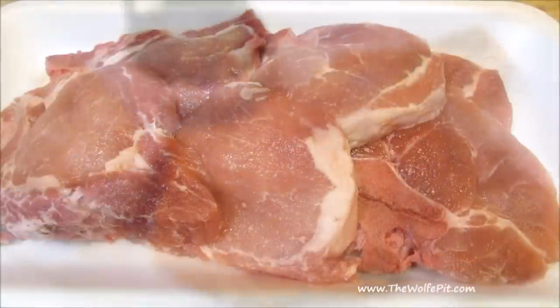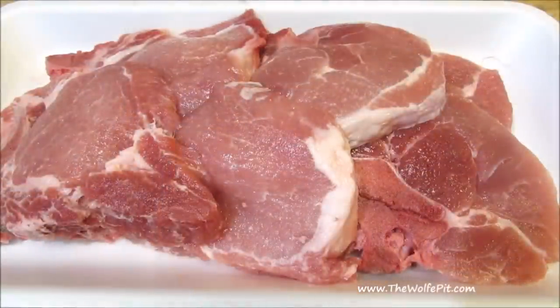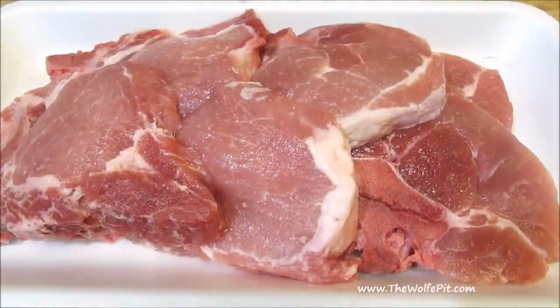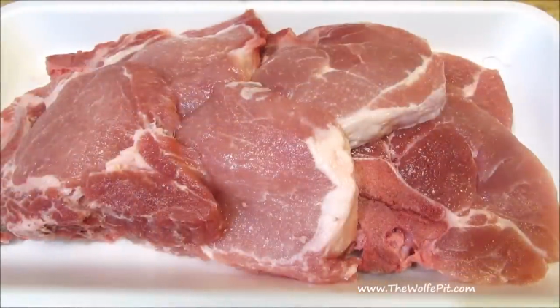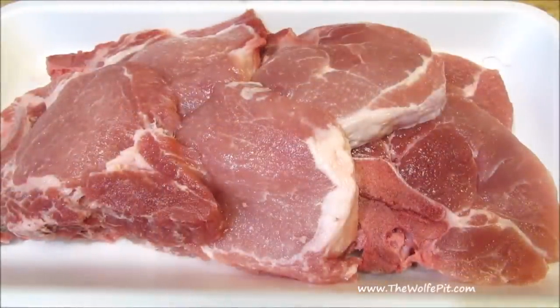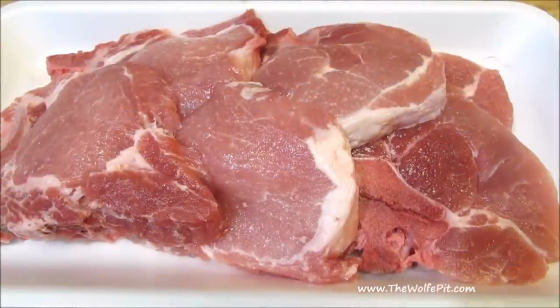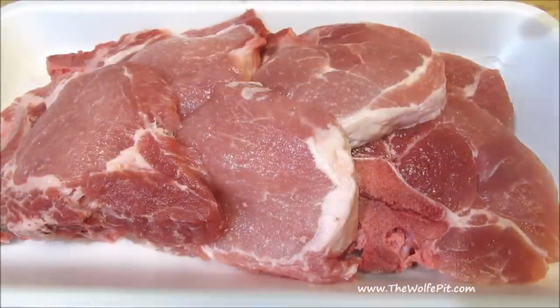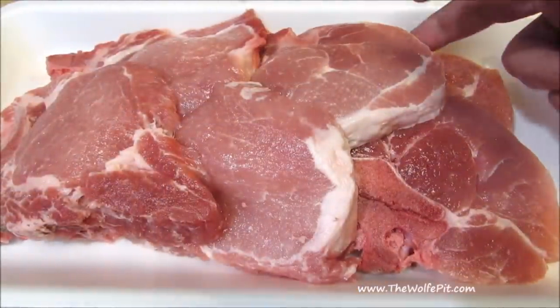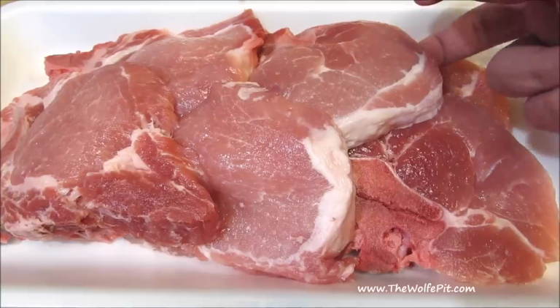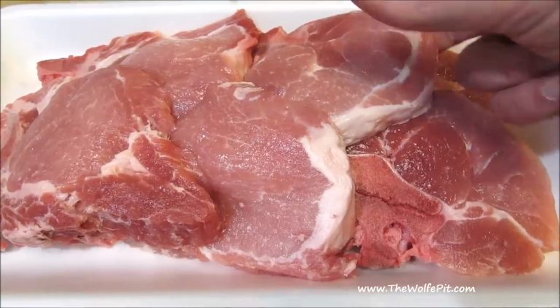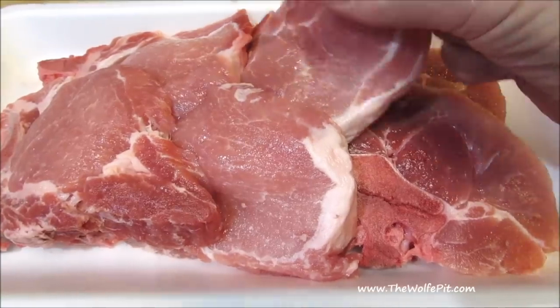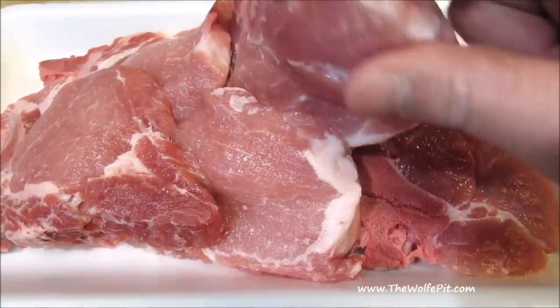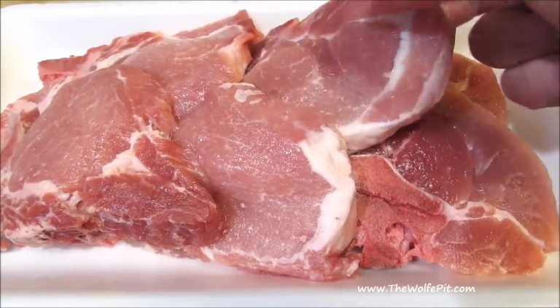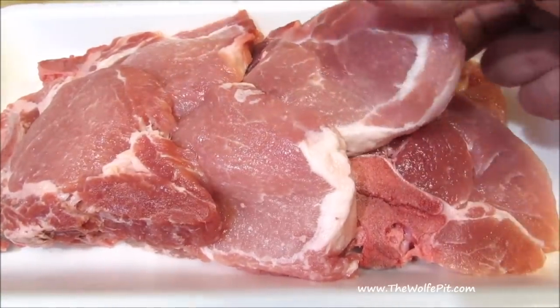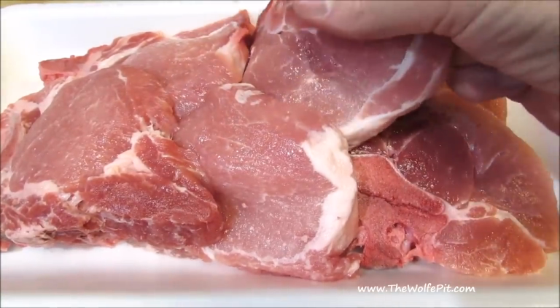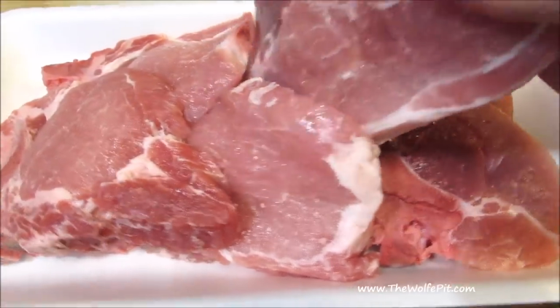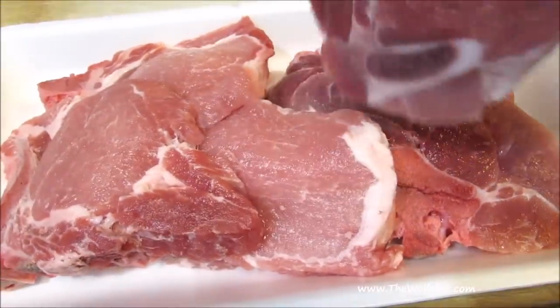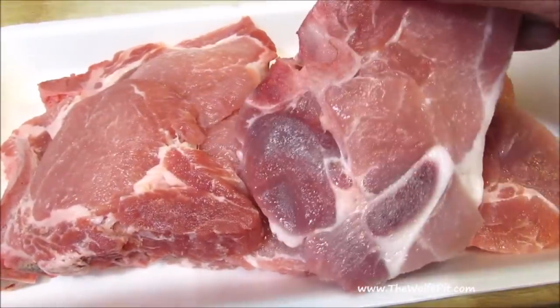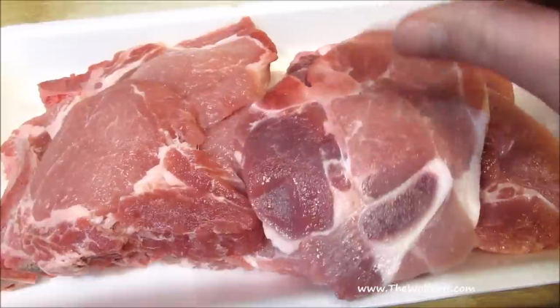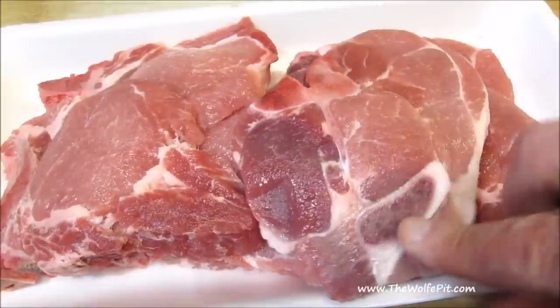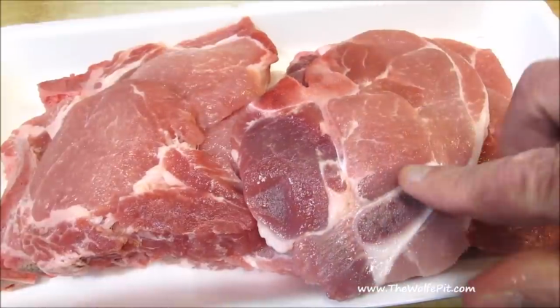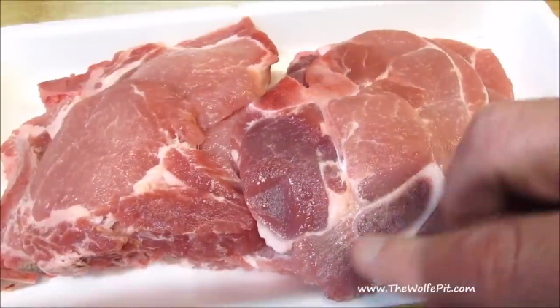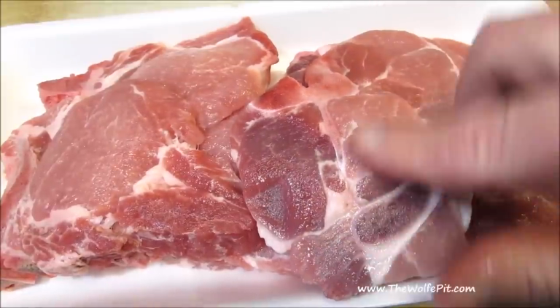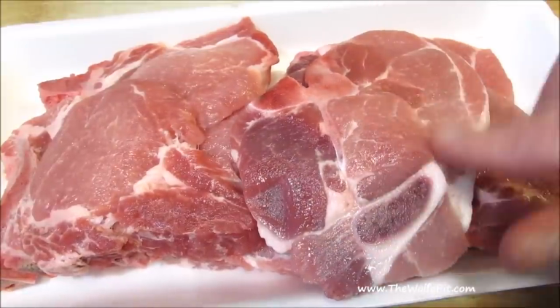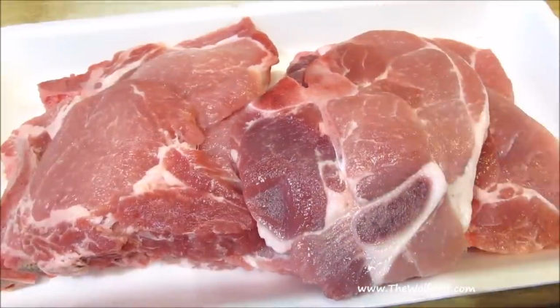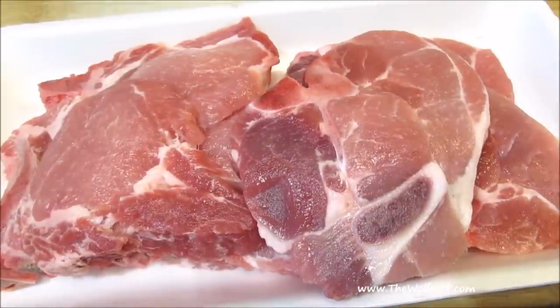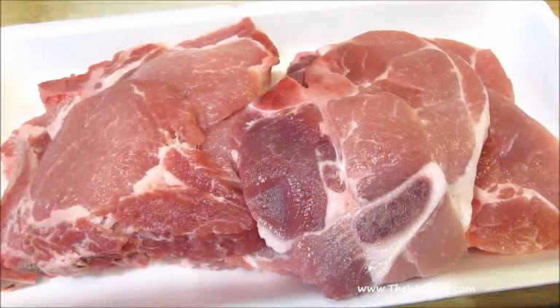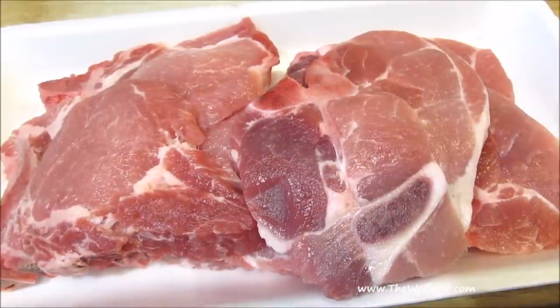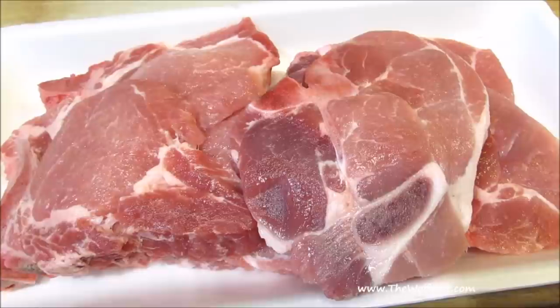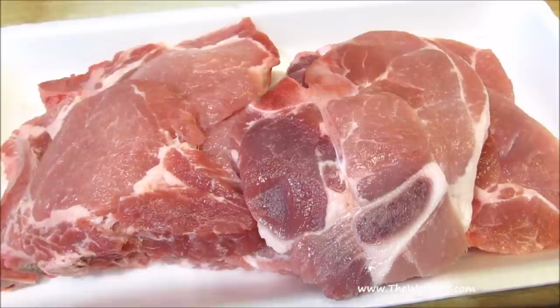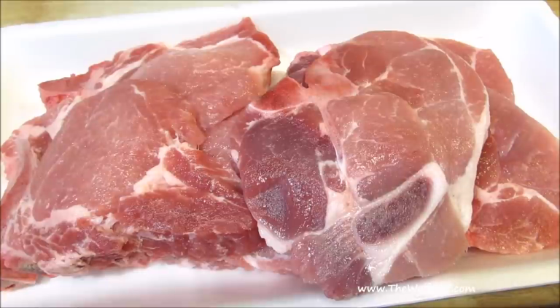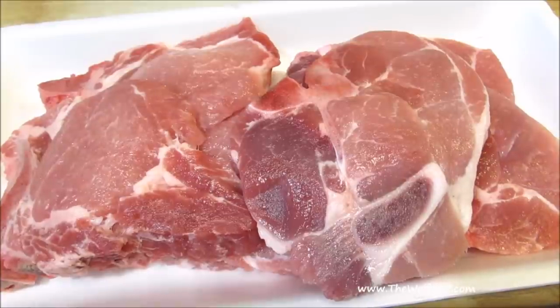Now it's mandatory to have bone-in pork chops. If they don't have a bone, they ain't pork chops and they ain't southern. This is an assorted pack of chops I have — some sirloin chops and some loin chops. It doesn't really matter what cut of pork chop you have as long as it has a bone.